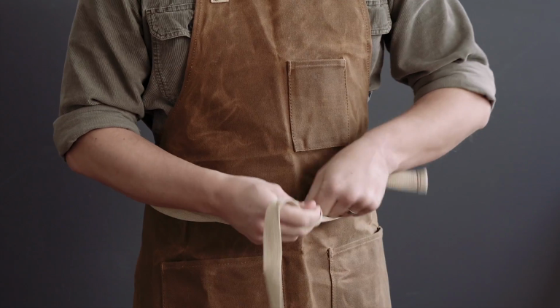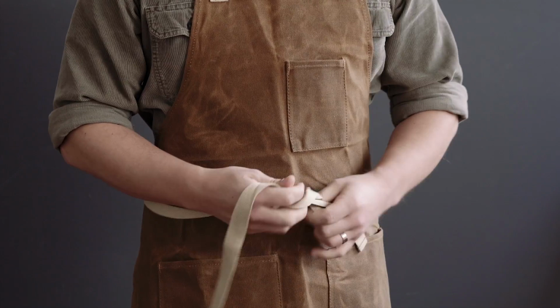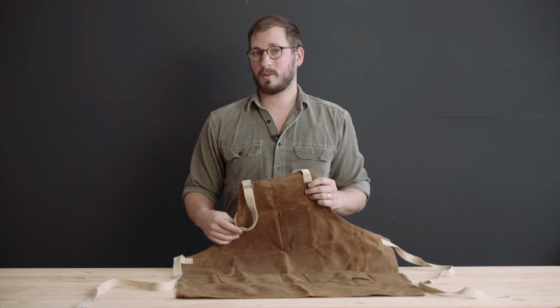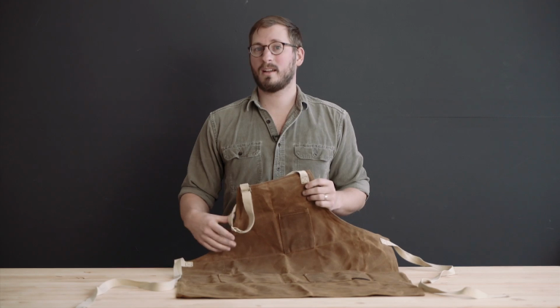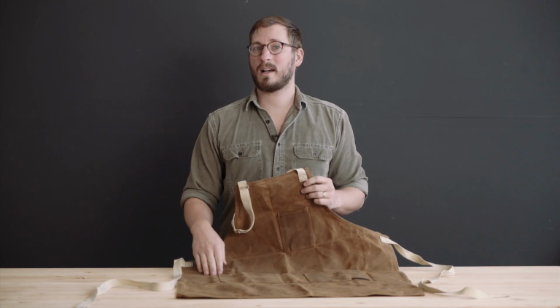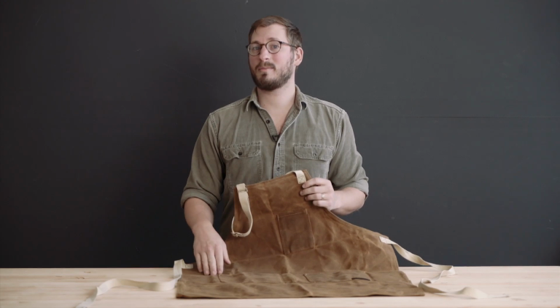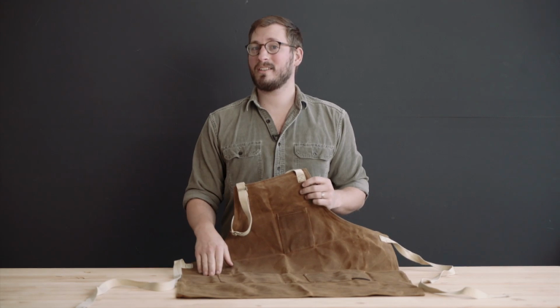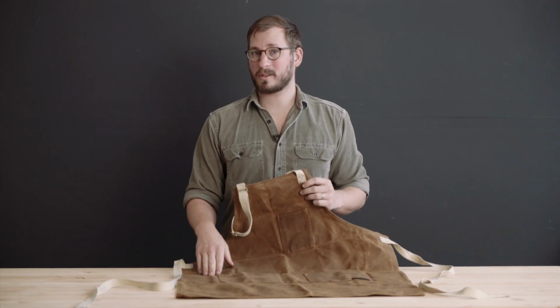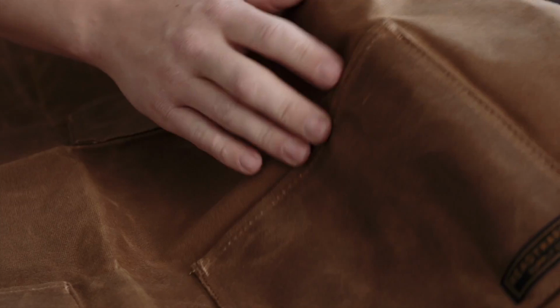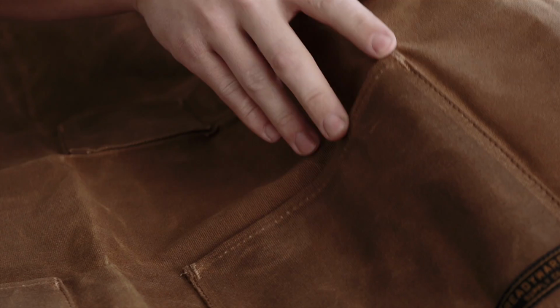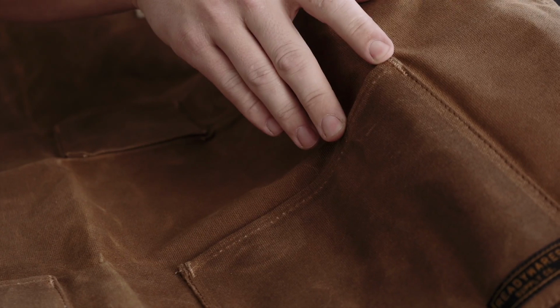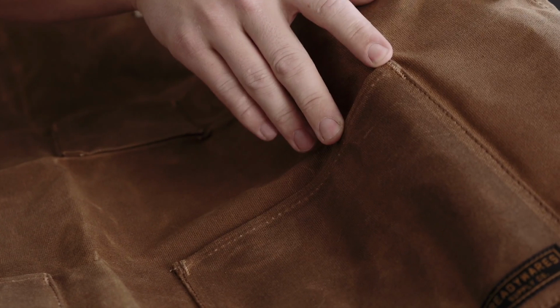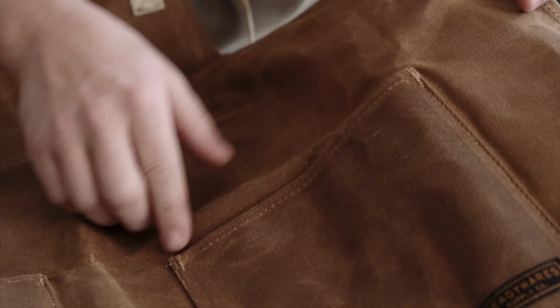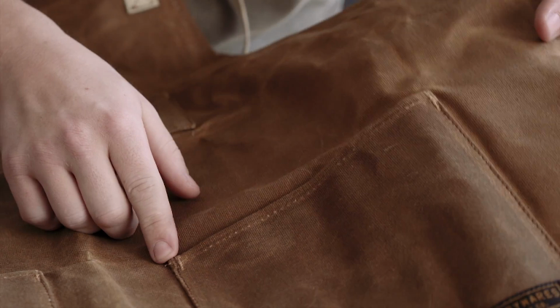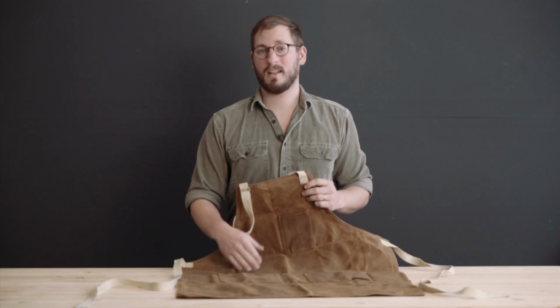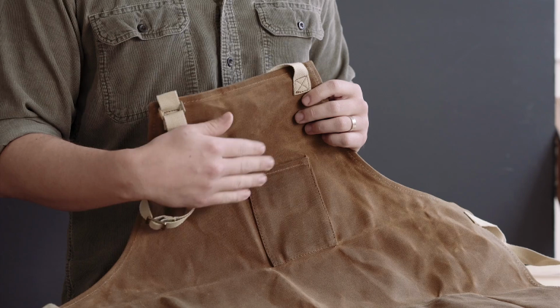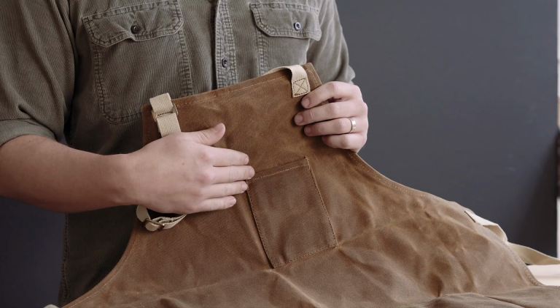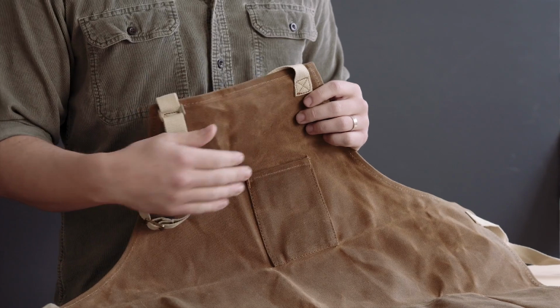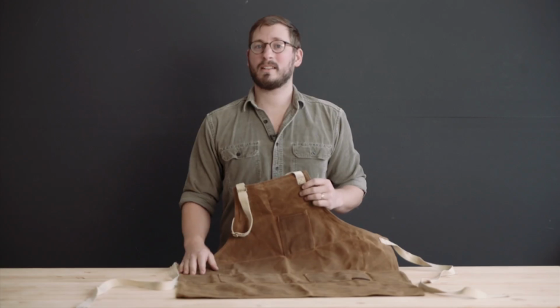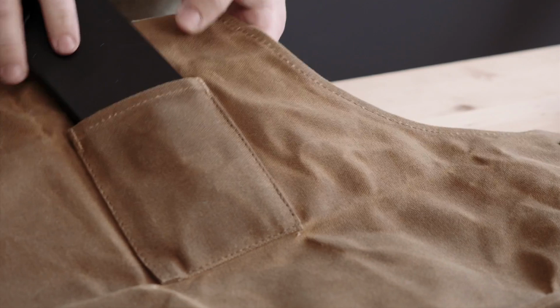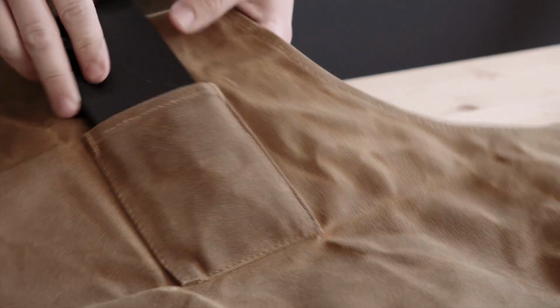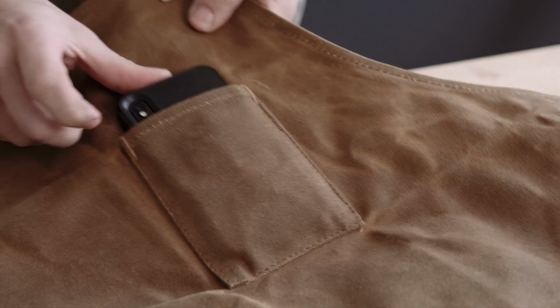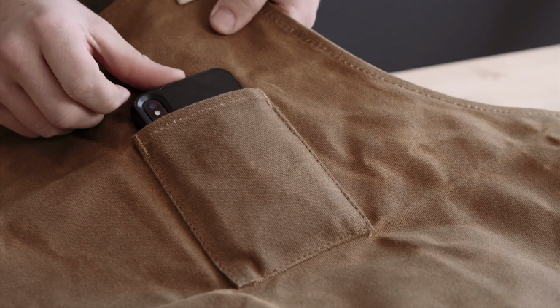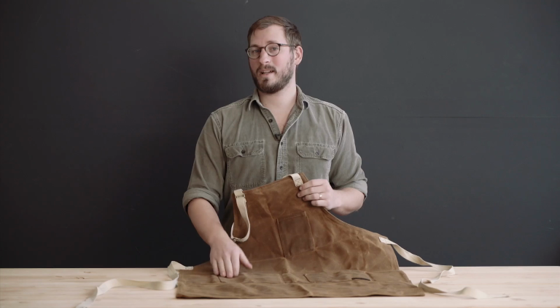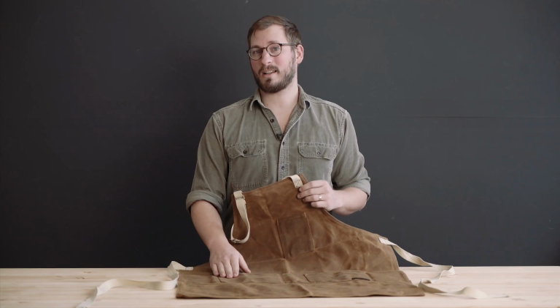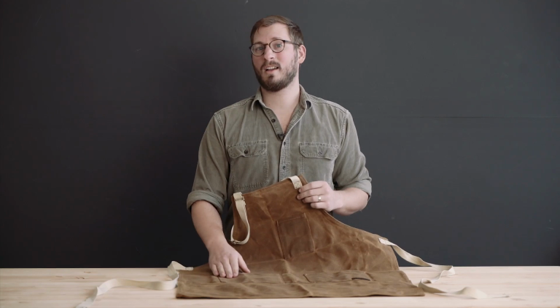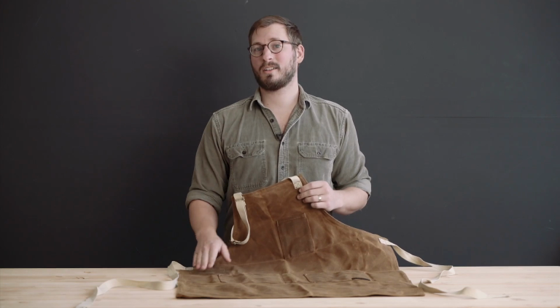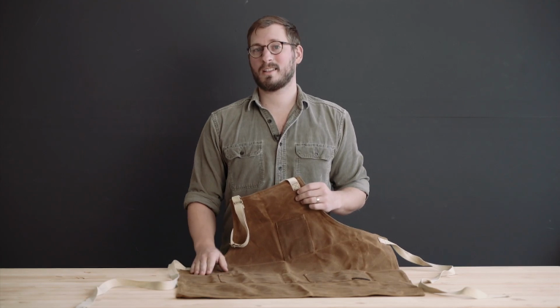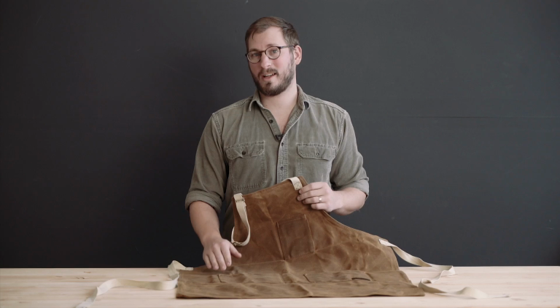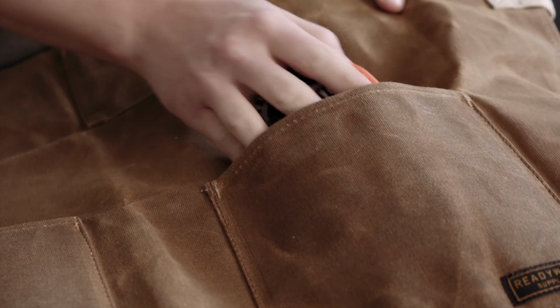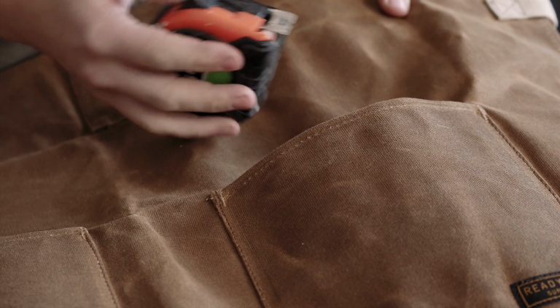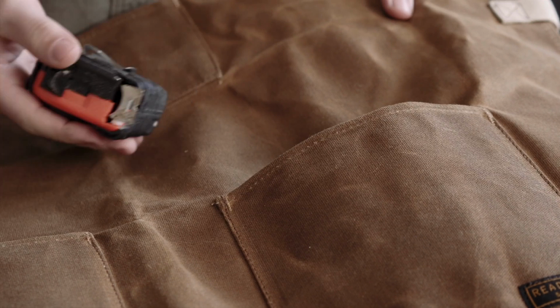All the stress points on the pockets have been reinforced with durable bar tack stitches. The chest pocket is wide enough to fit most phones and the waist pockets are a good size to put your hands or tools in.